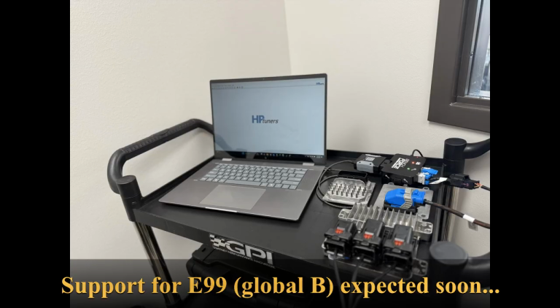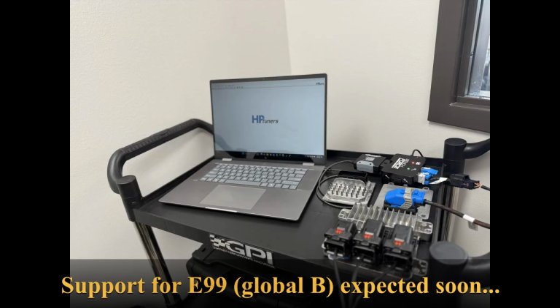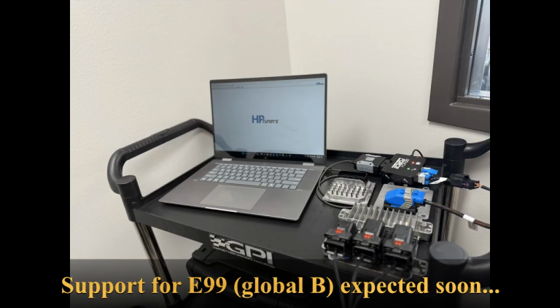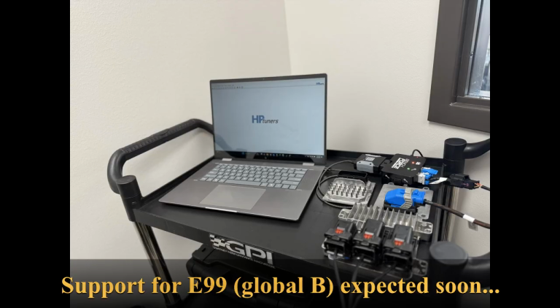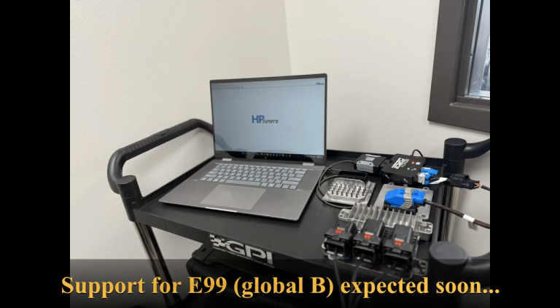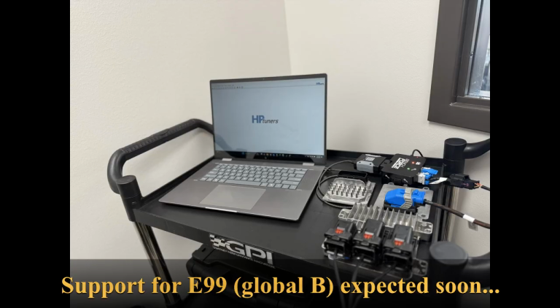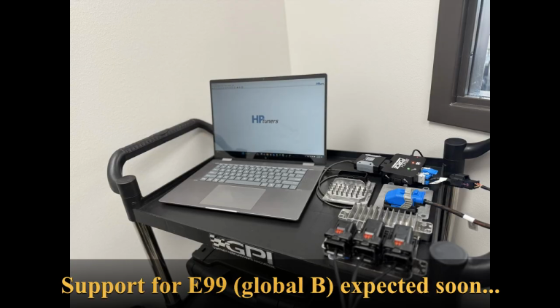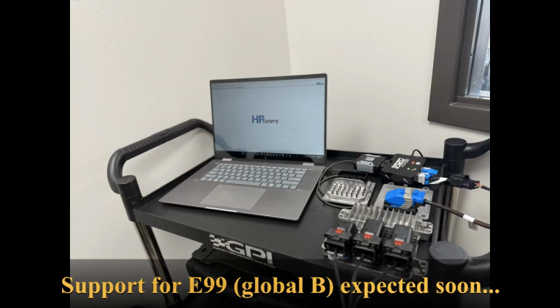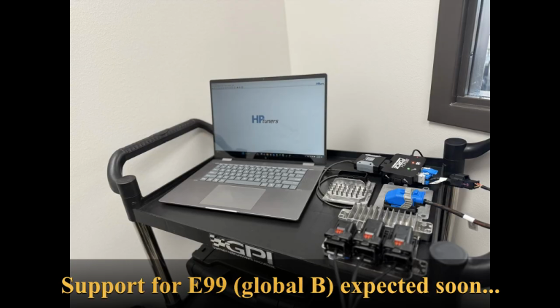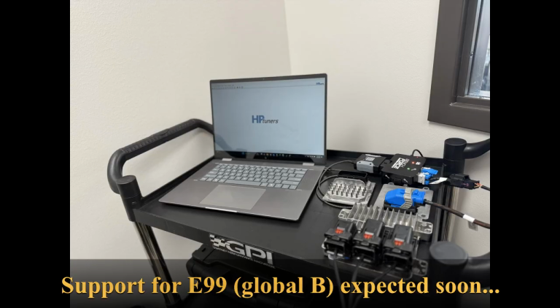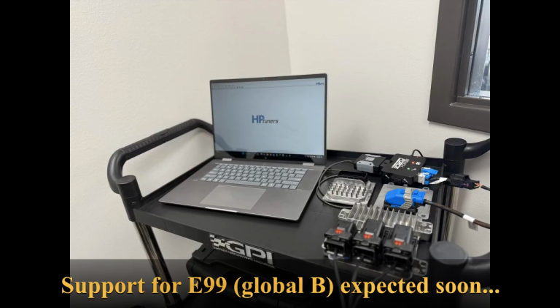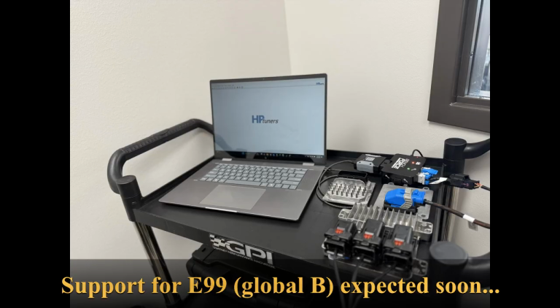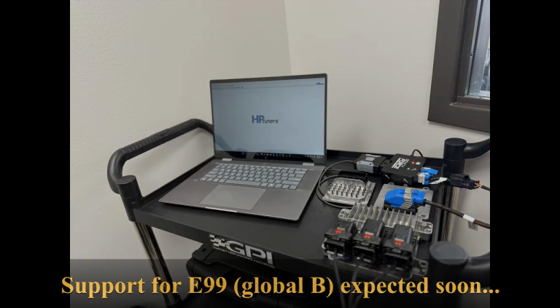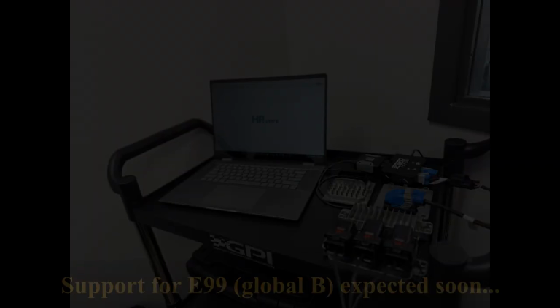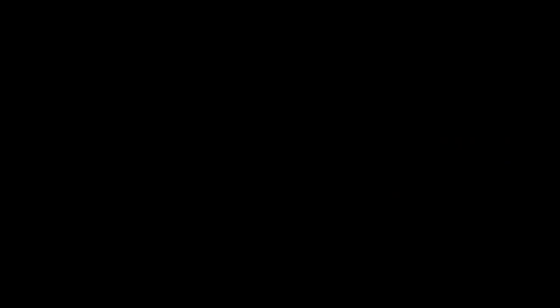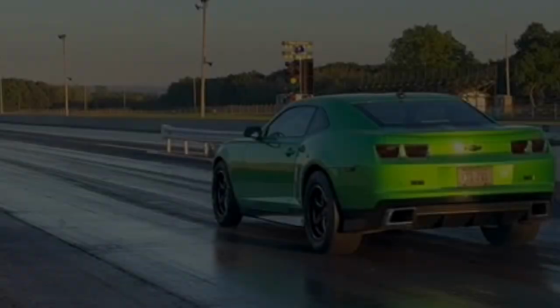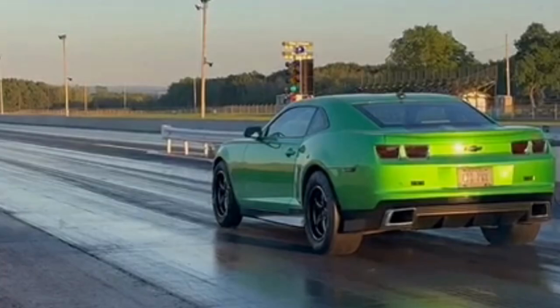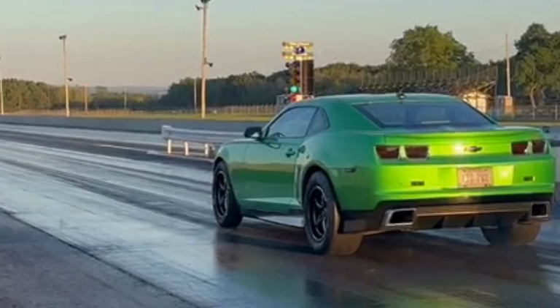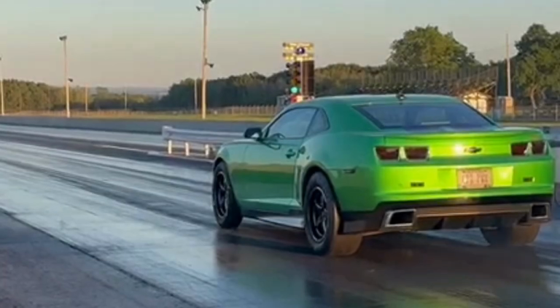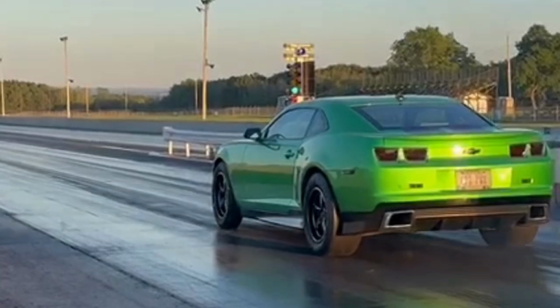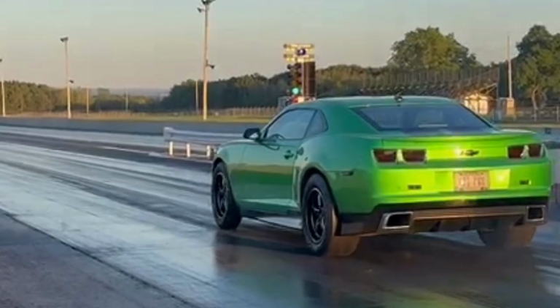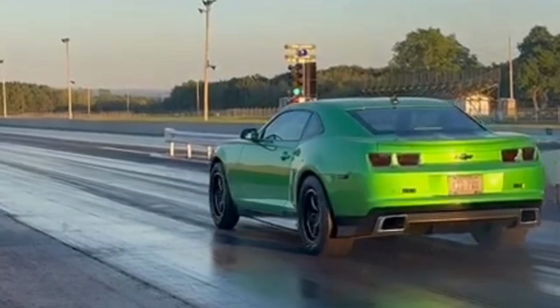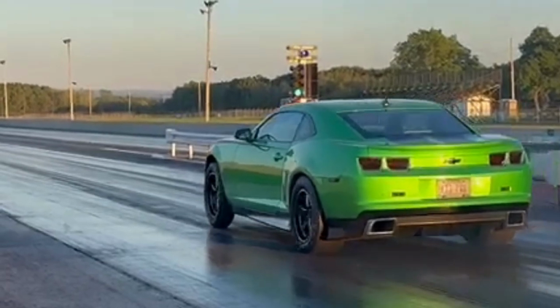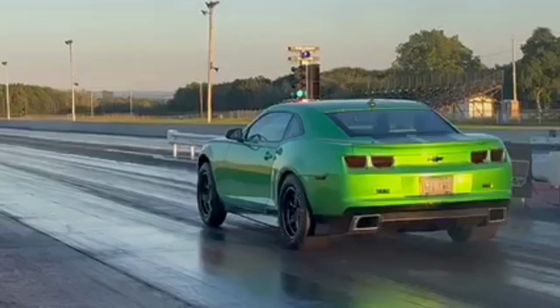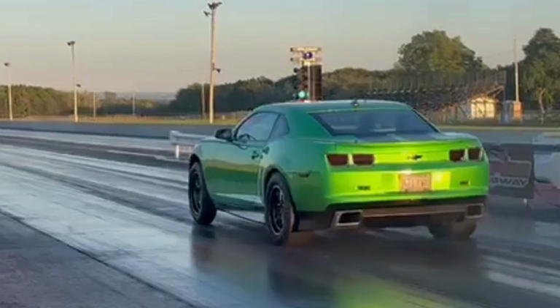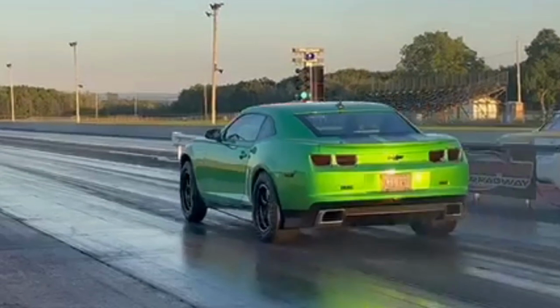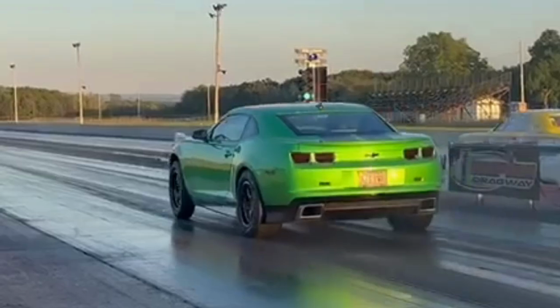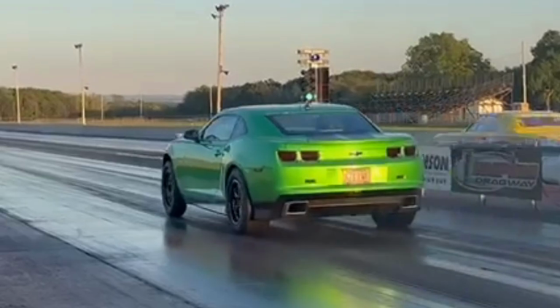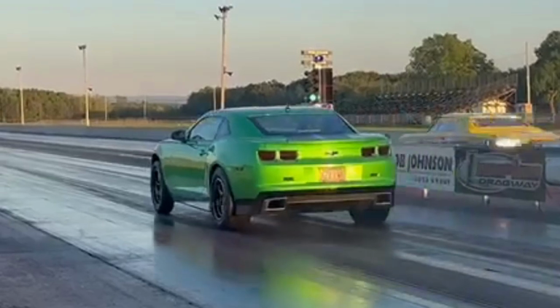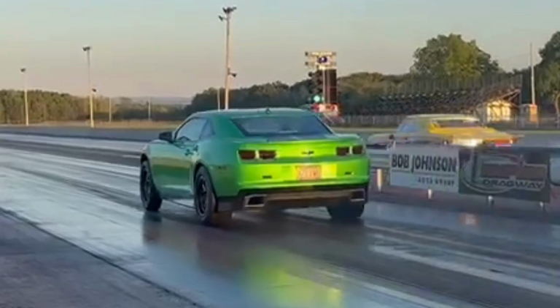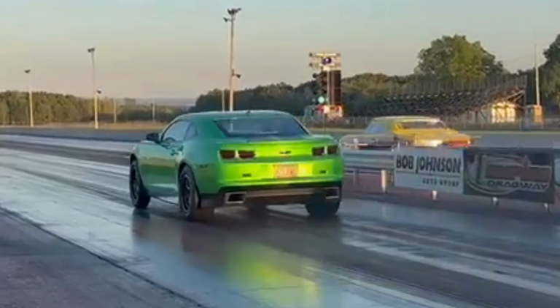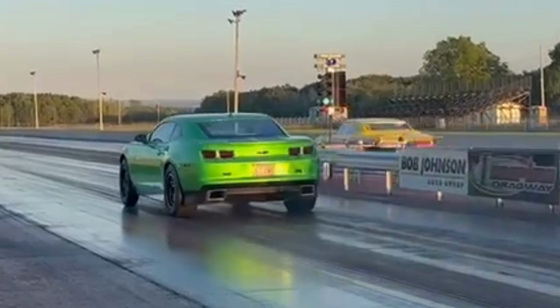Power management is not traction control. Traction control is reactive to wheel spin. Power management is prescriptive and reduces power delivery to match the limits of the tire preemptively before wheel spin occurs.